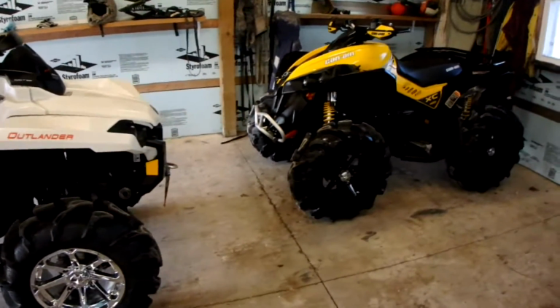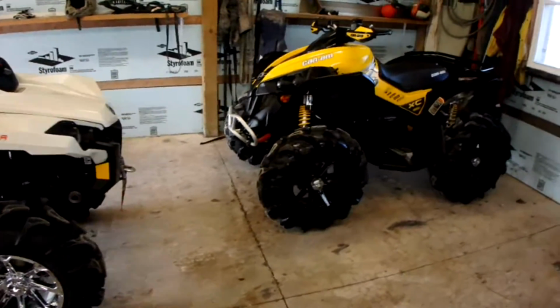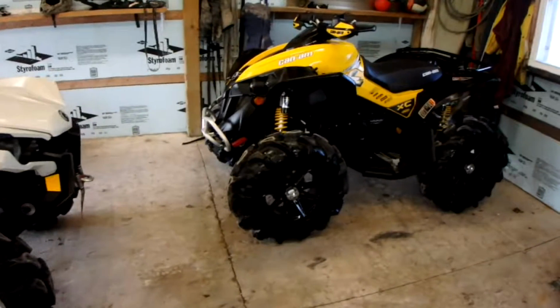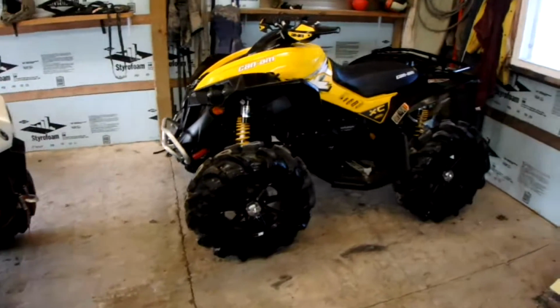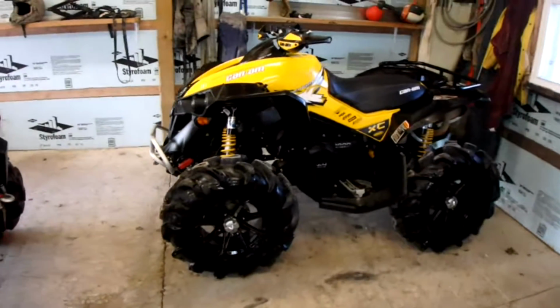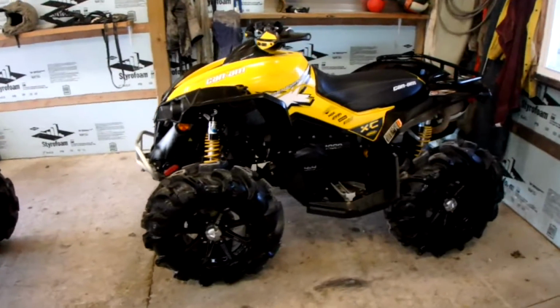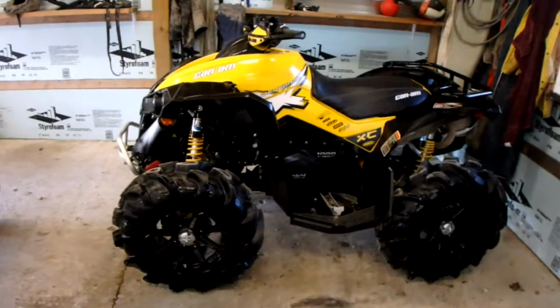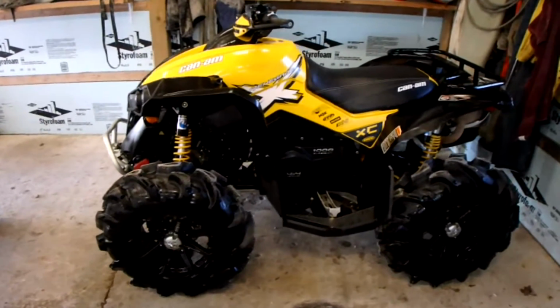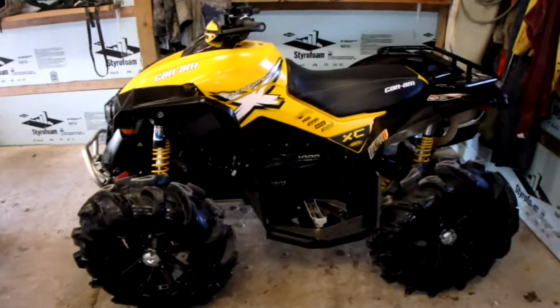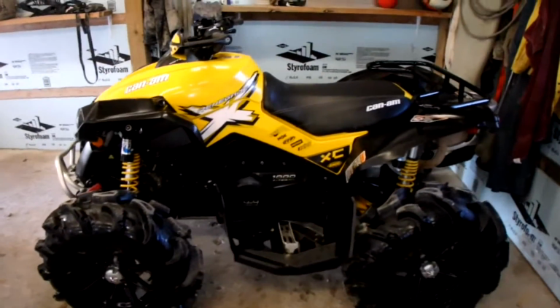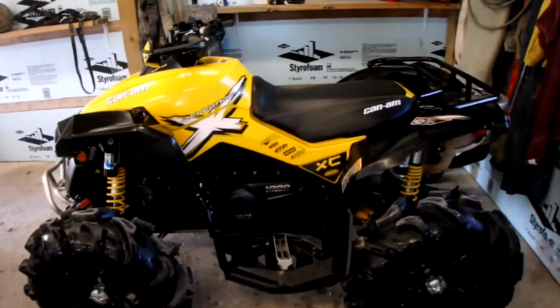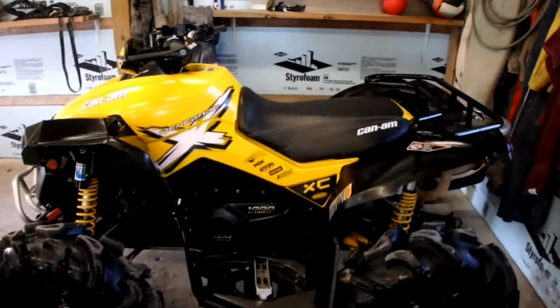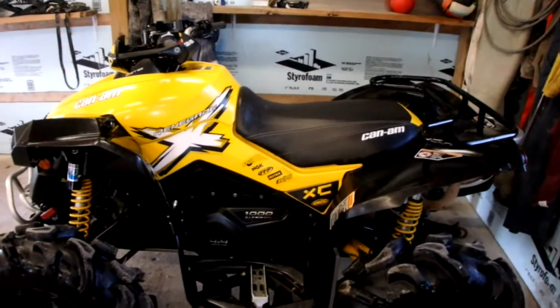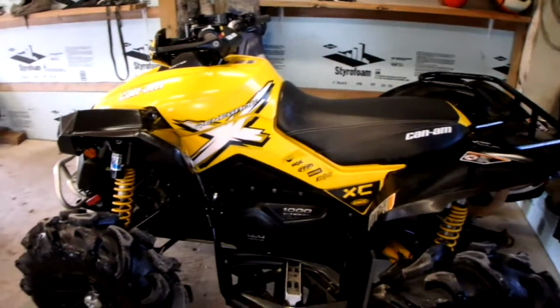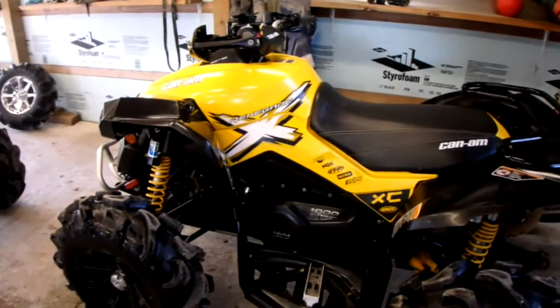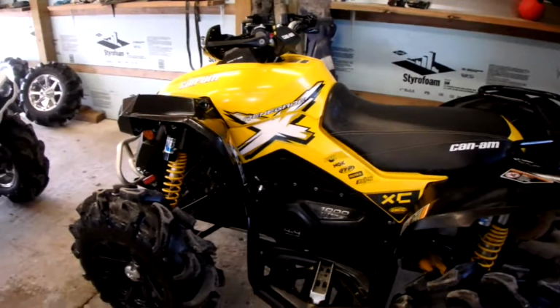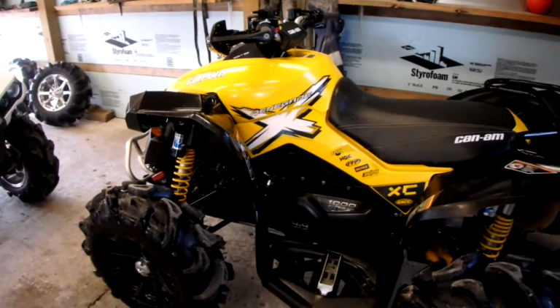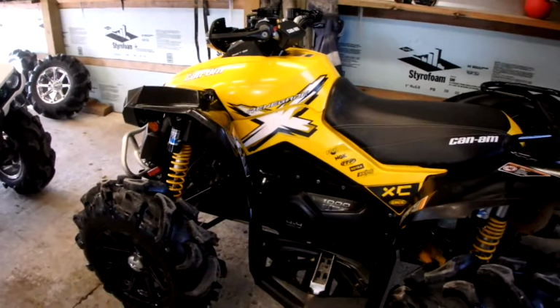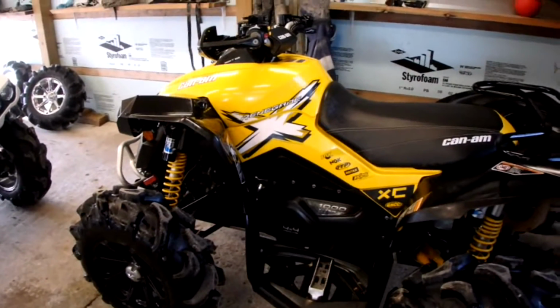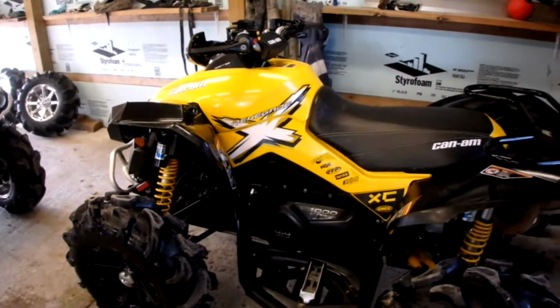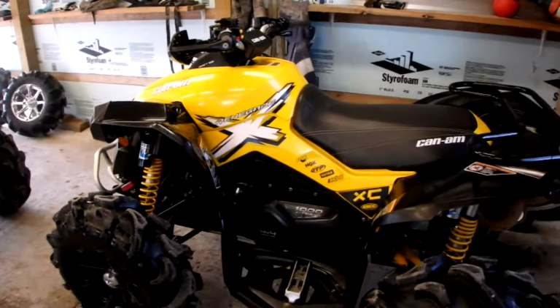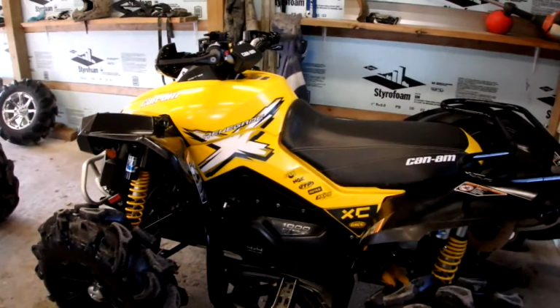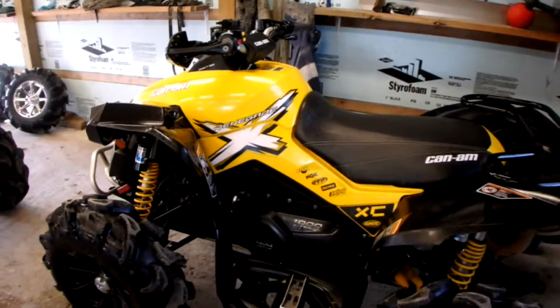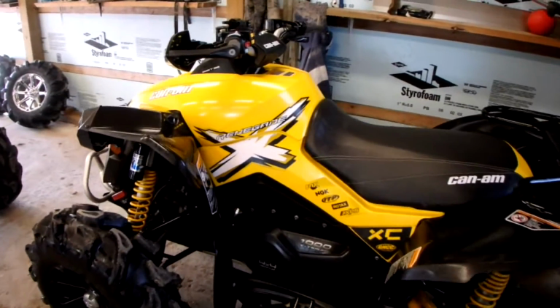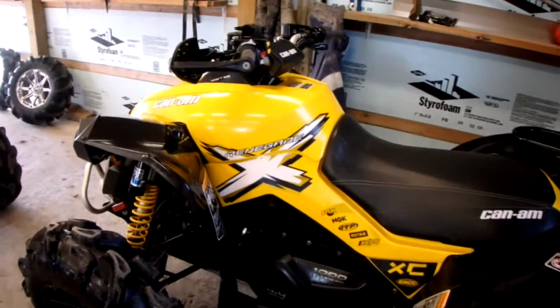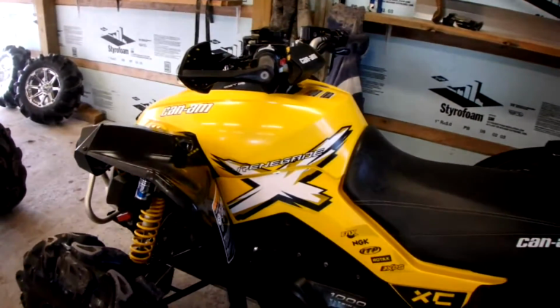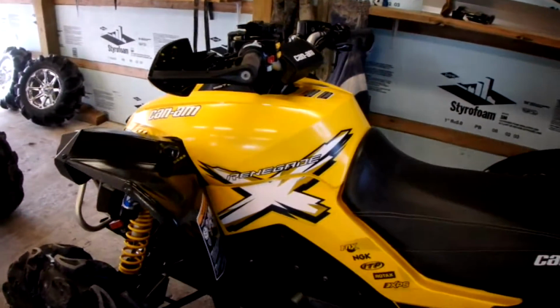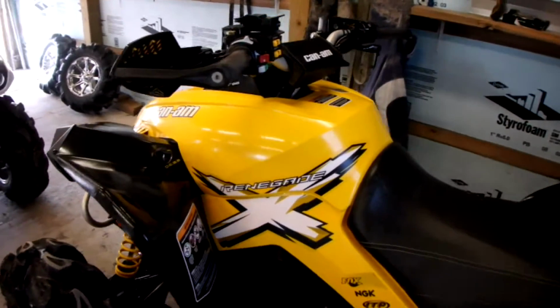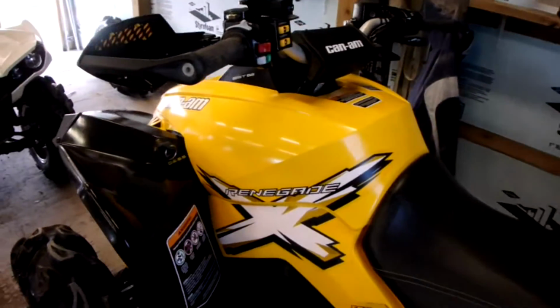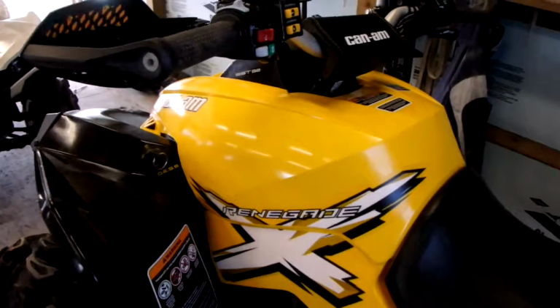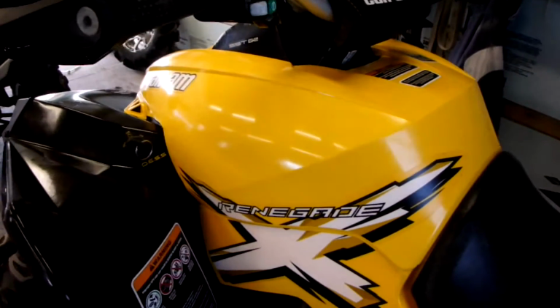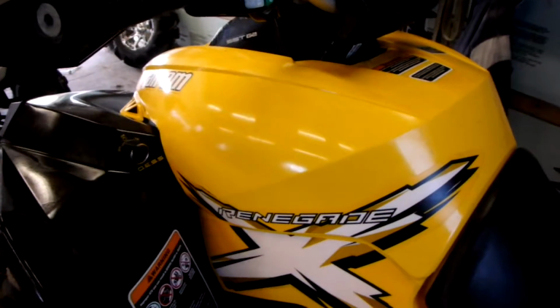Got the Renegade sitting pretty over here. Sprayed a tire foam yesterday — looks a lot better, and it's easier when pressure washing since the mud just falls off a lot easier too. Gives it that nice shiny look.